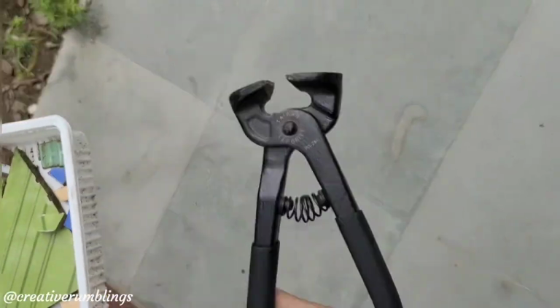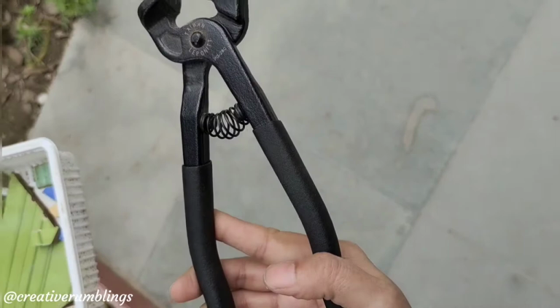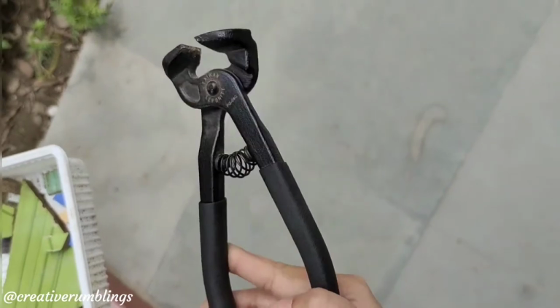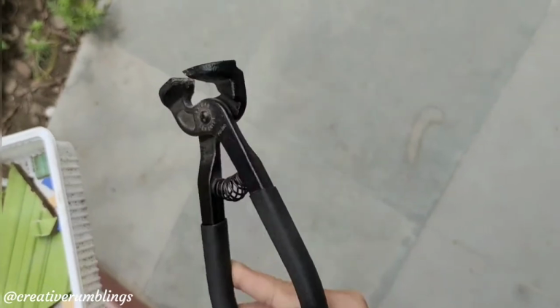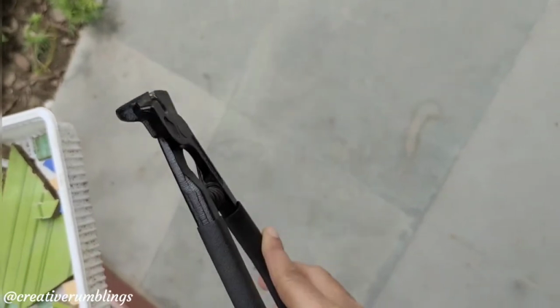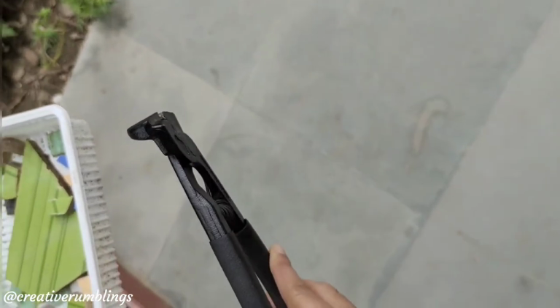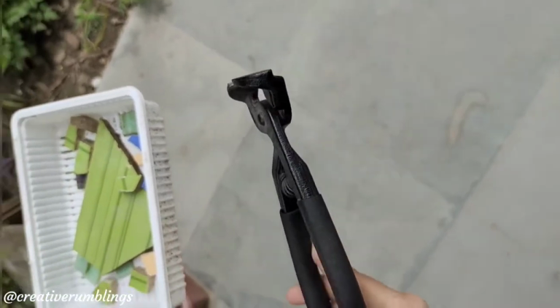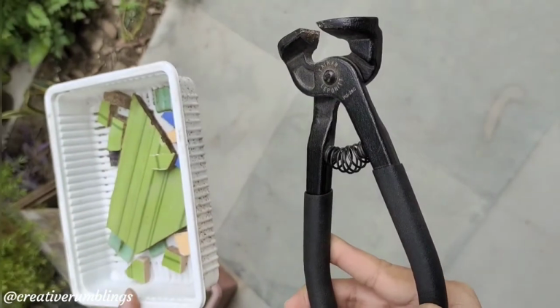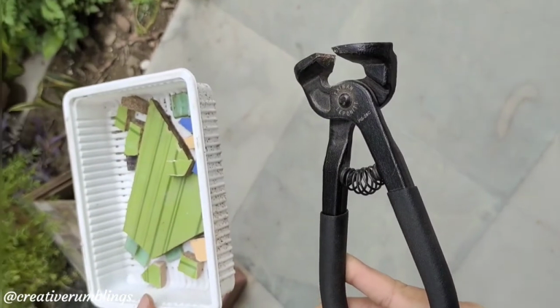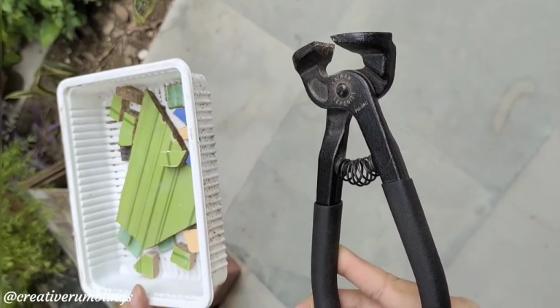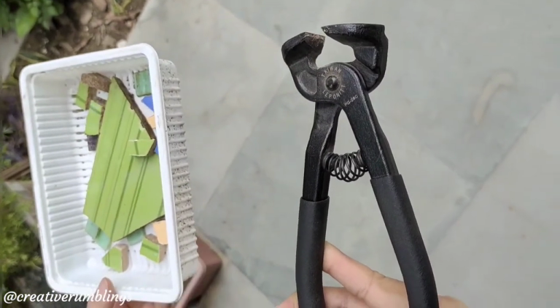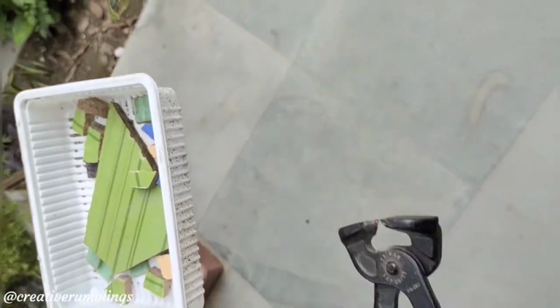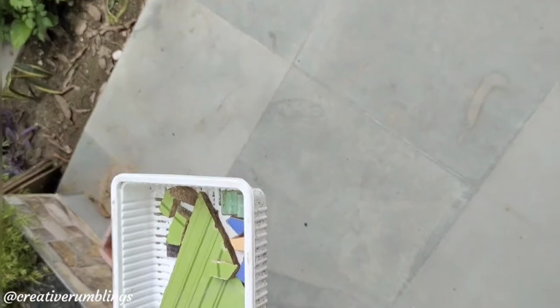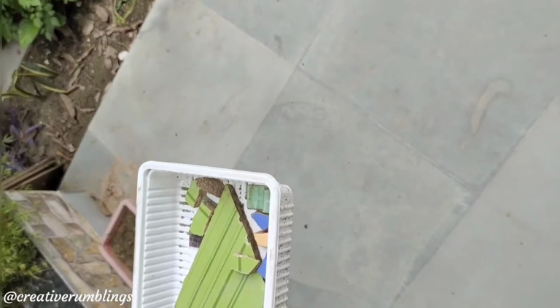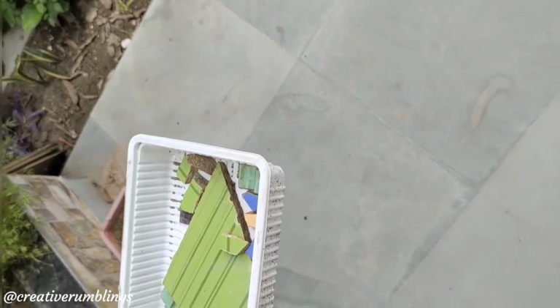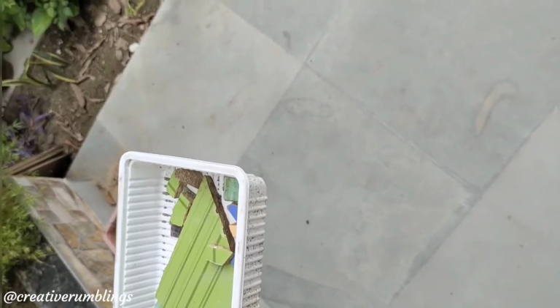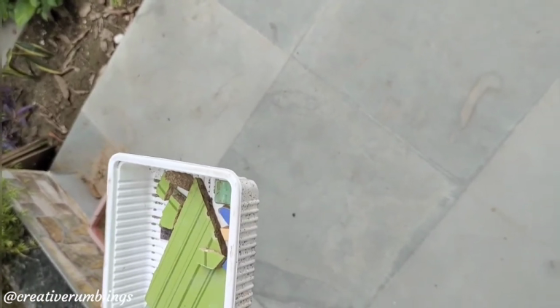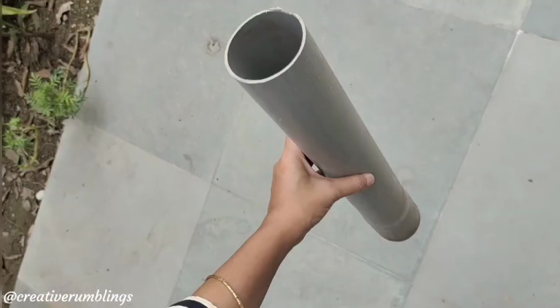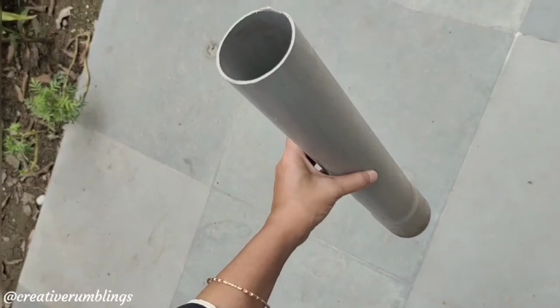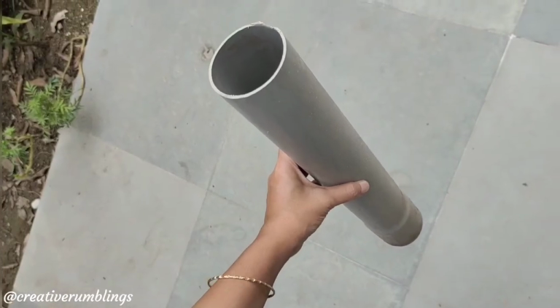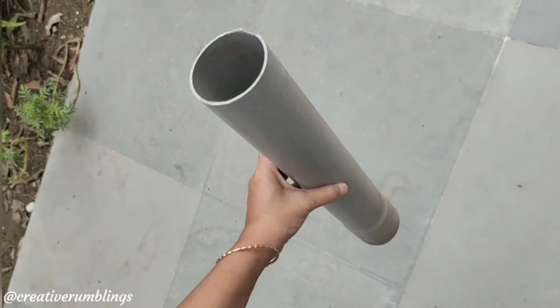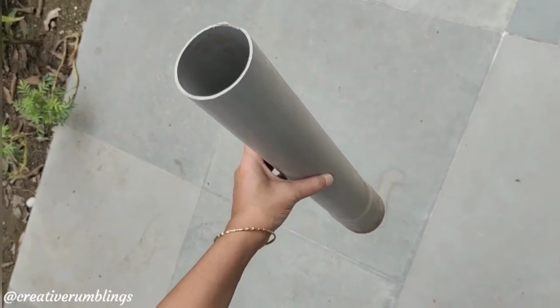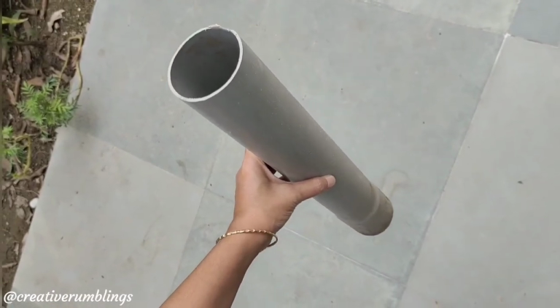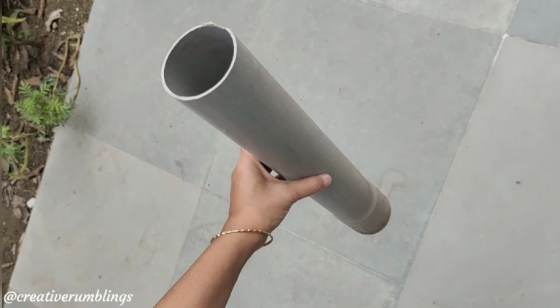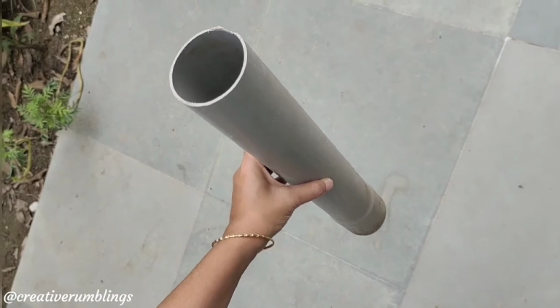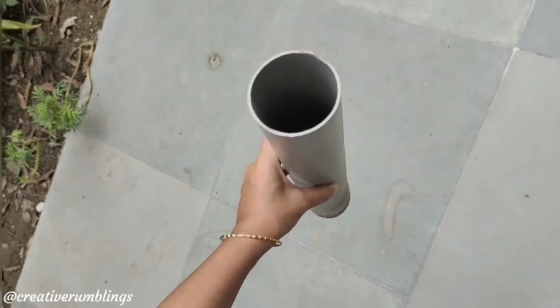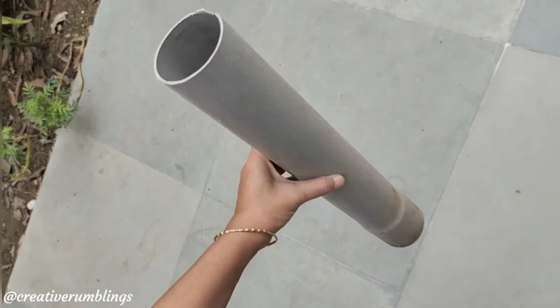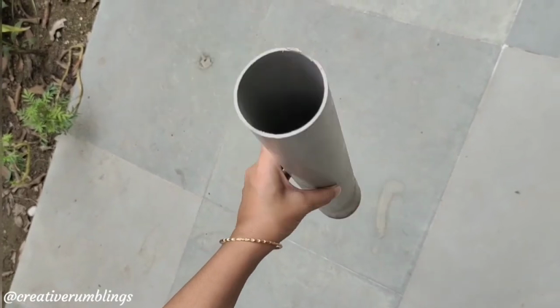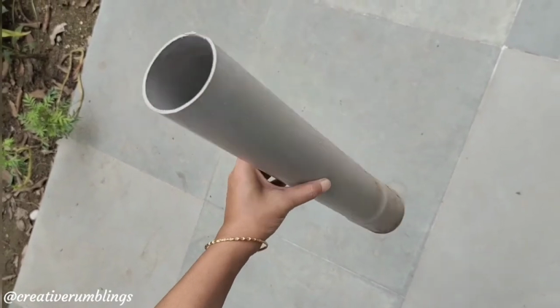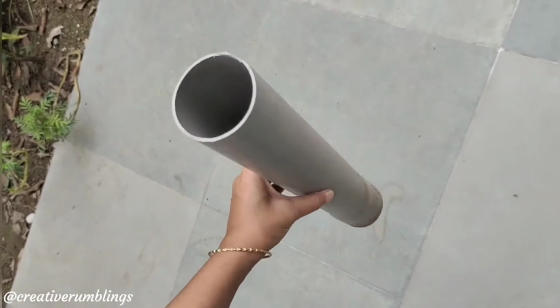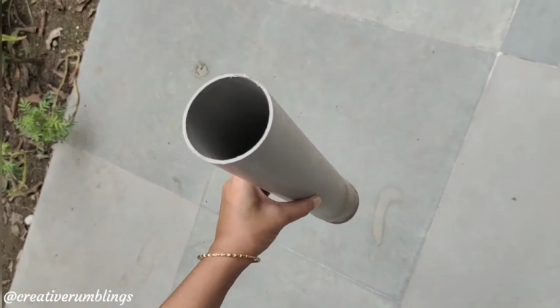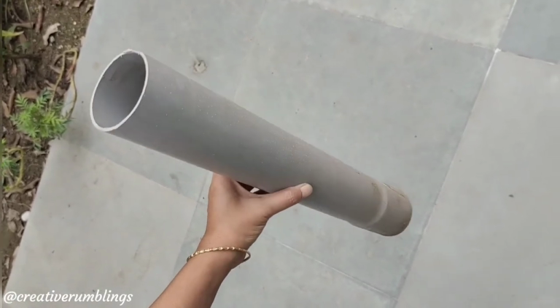To start your mosaic, you will need an assortment of colored tiles, tile clippers to cut the tiles, and a surface to build your mosaic on. I decided to use a PVC pipe to create the garden stake.